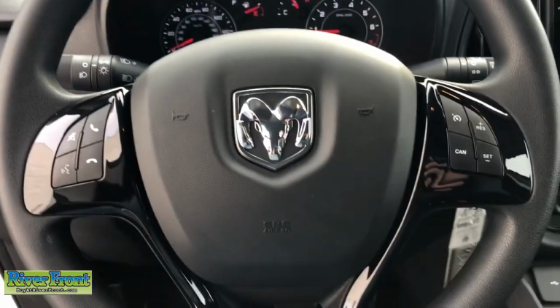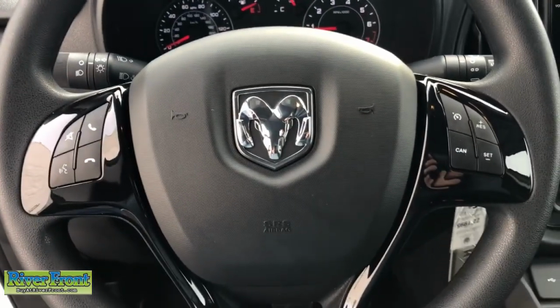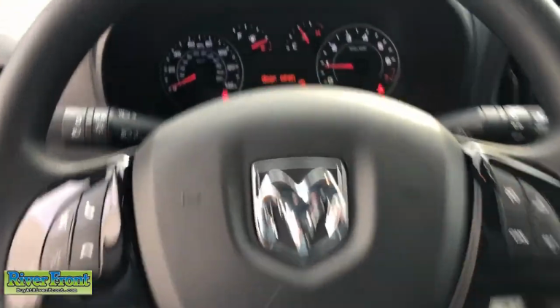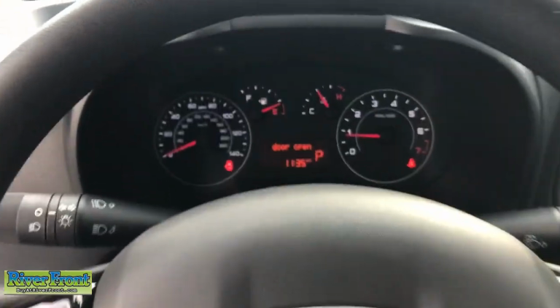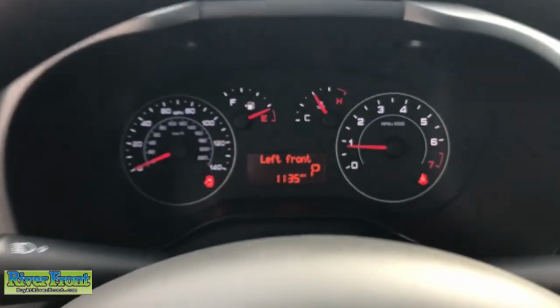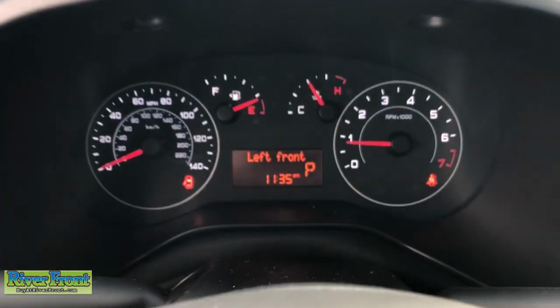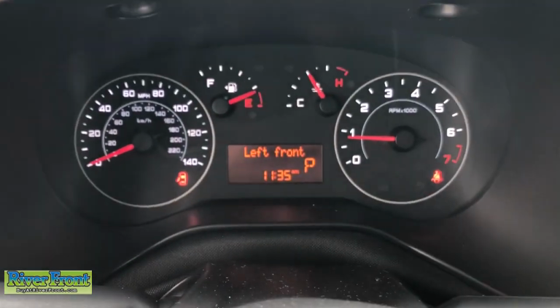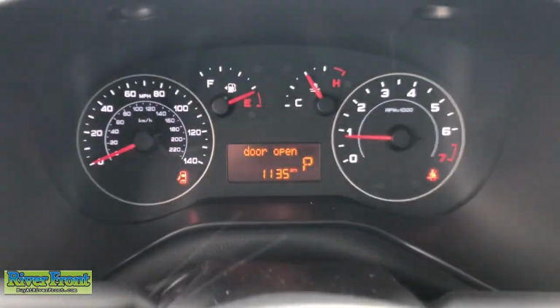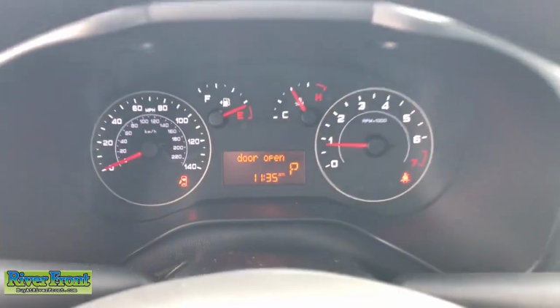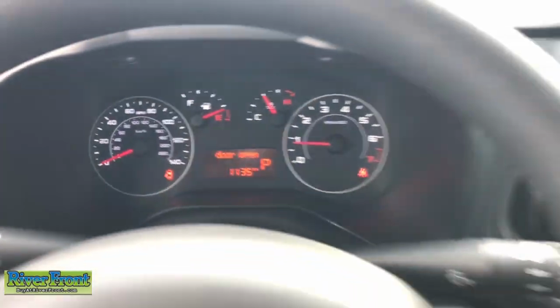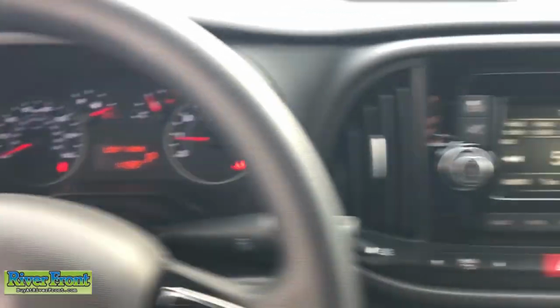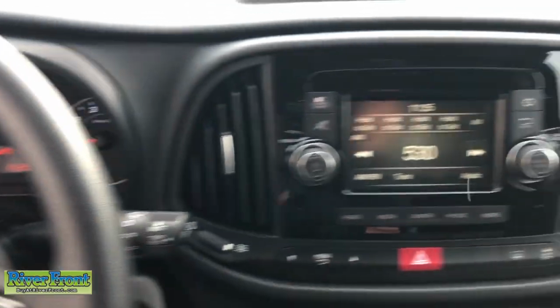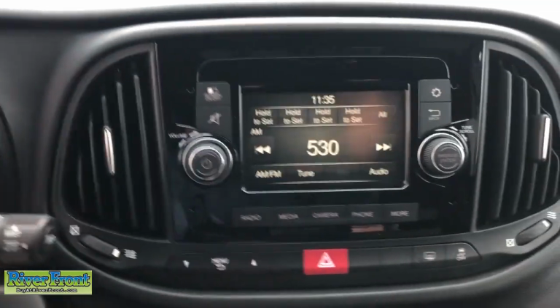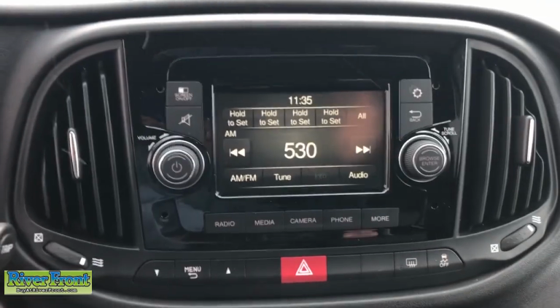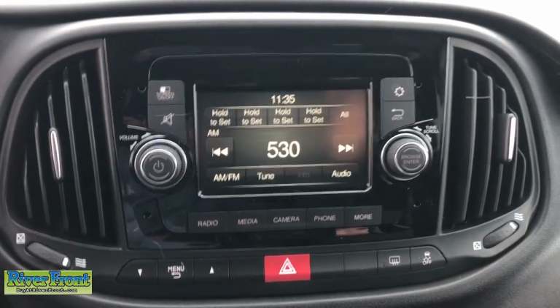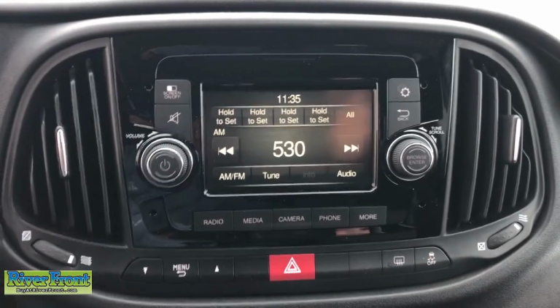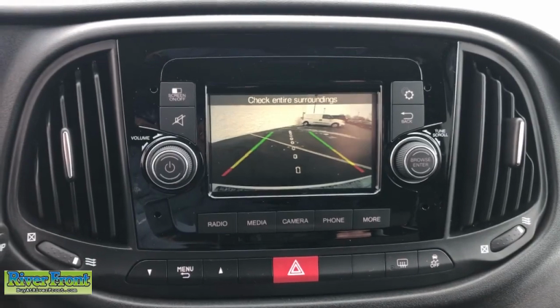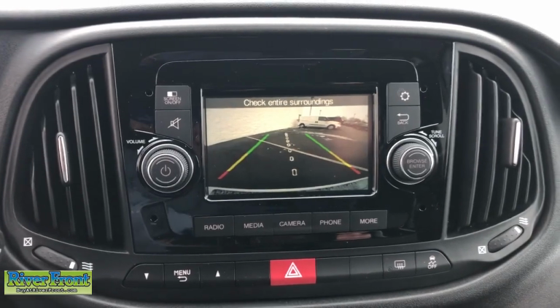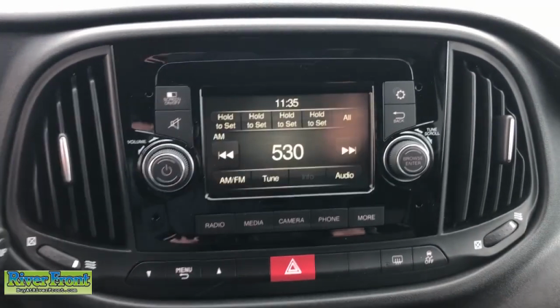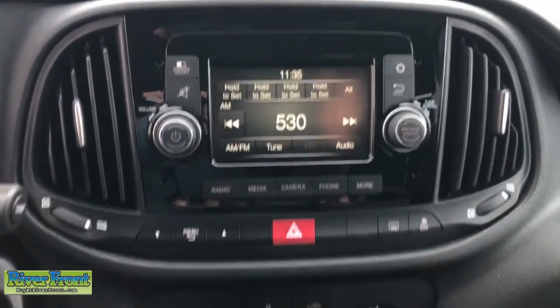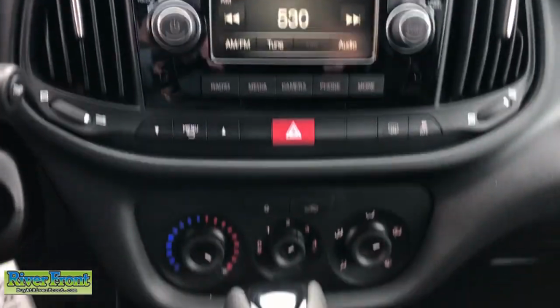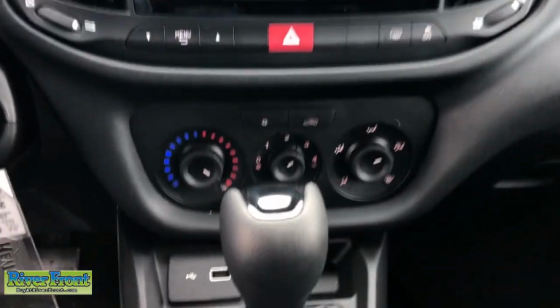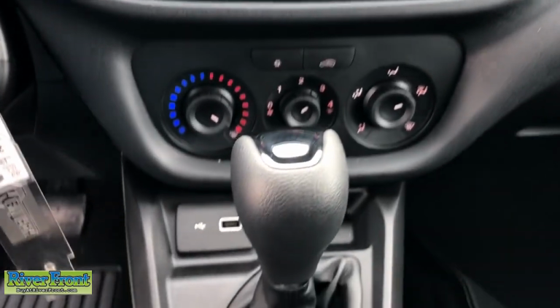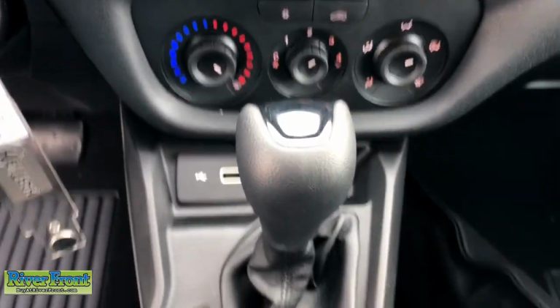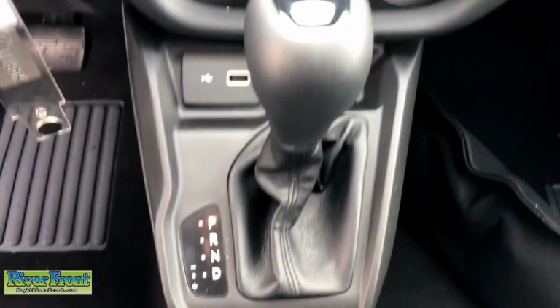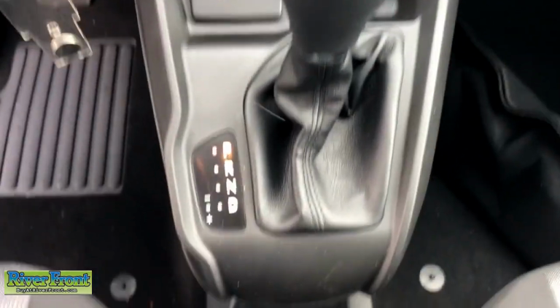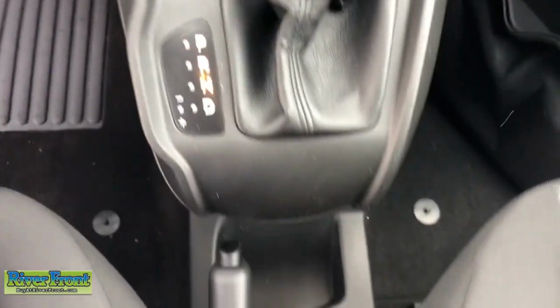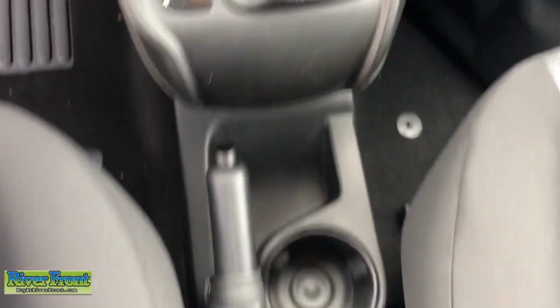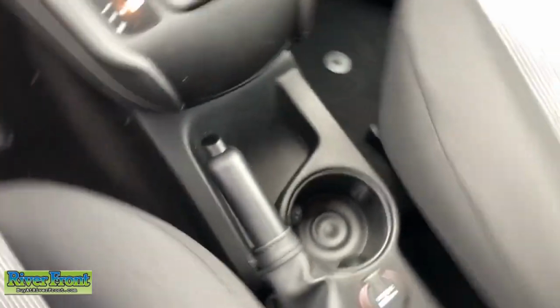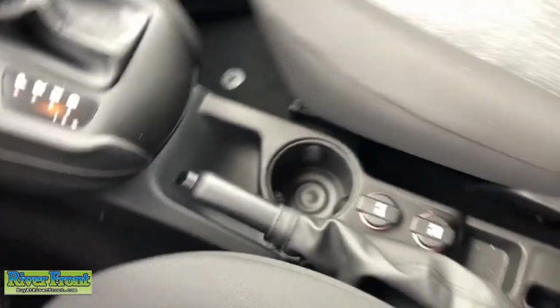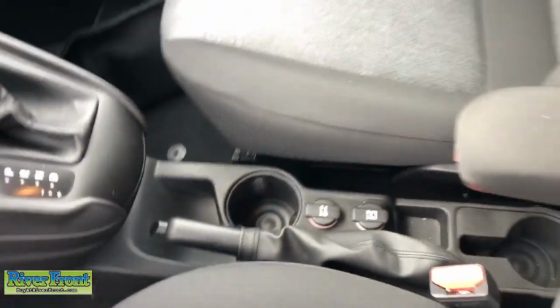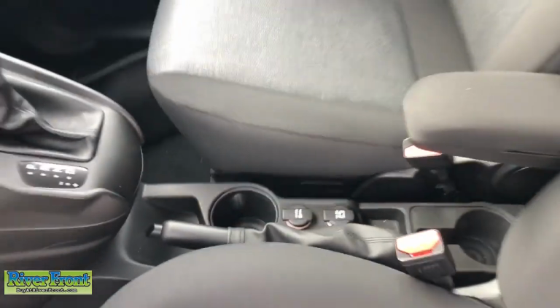Heated driver's seat, keyless entry, heated mirrors, heated front seat, Bluetooth connection, electronic stability control, intermittent wipers, traction control, tire pressure monitoring system, passenger vanity mirror.